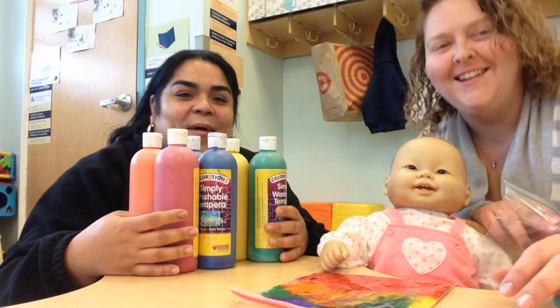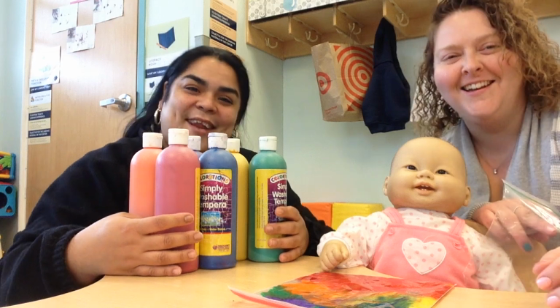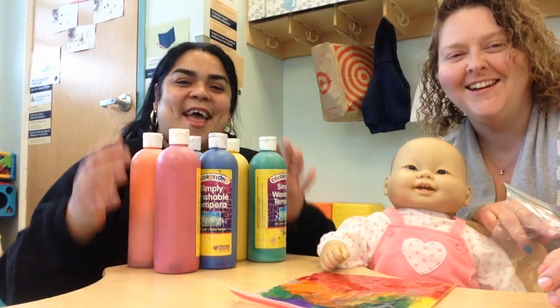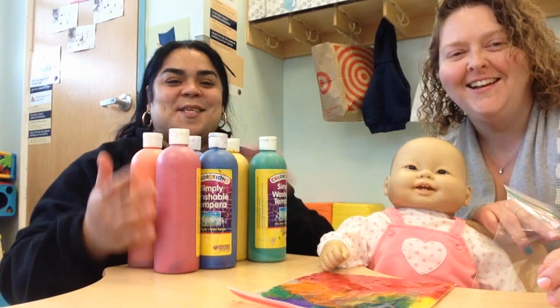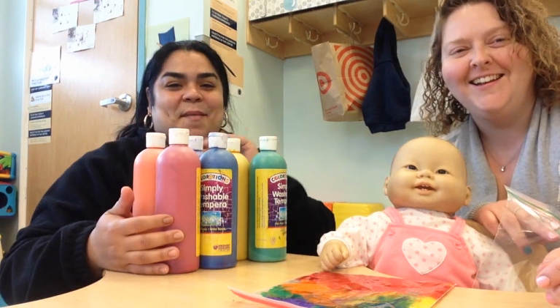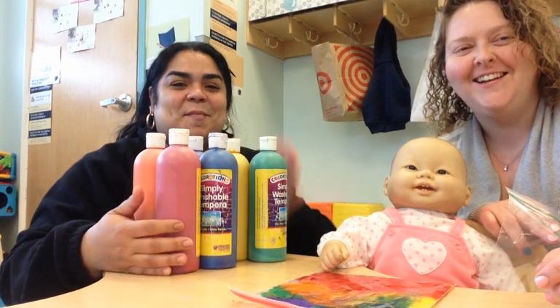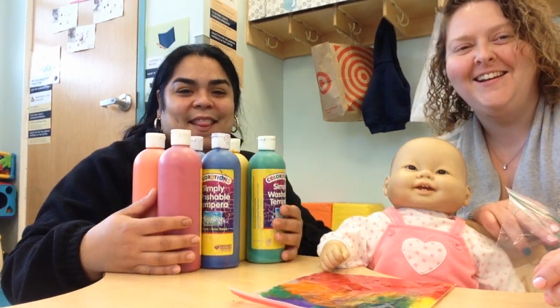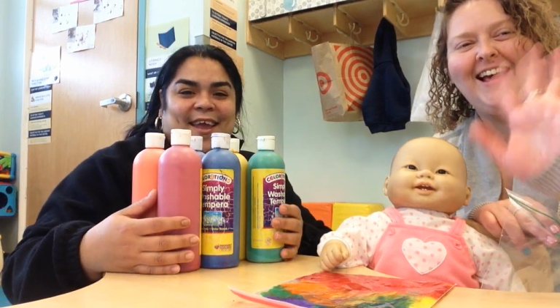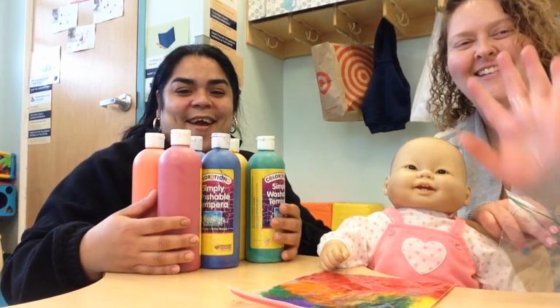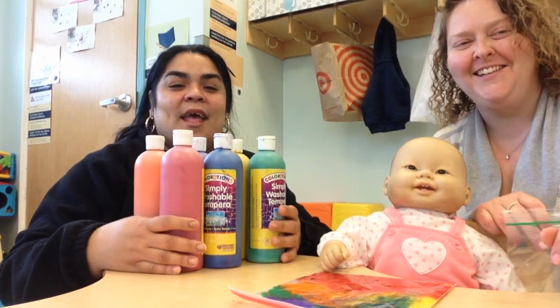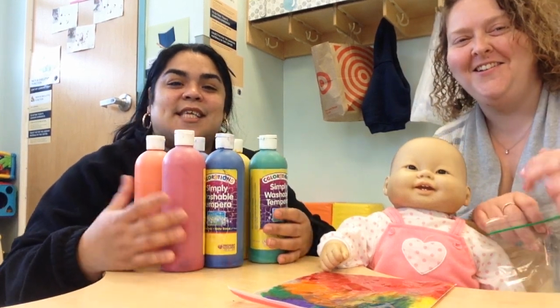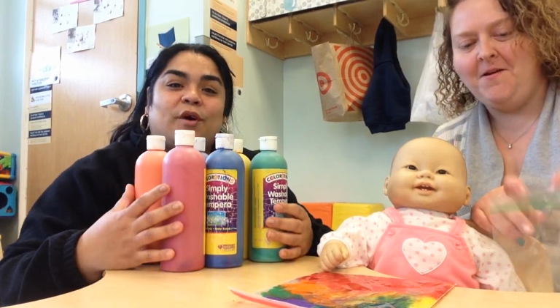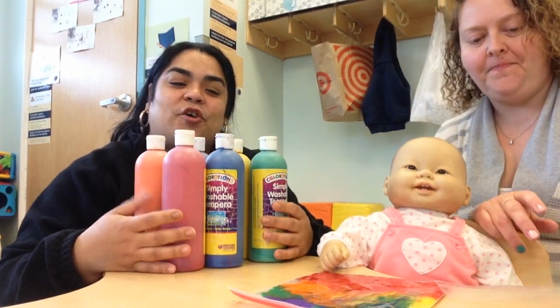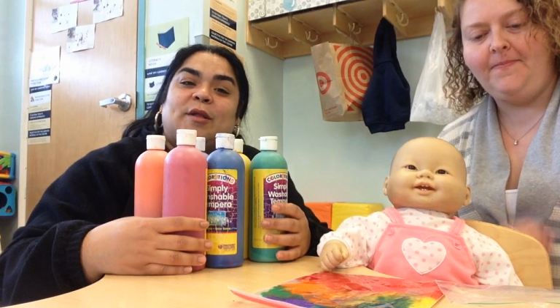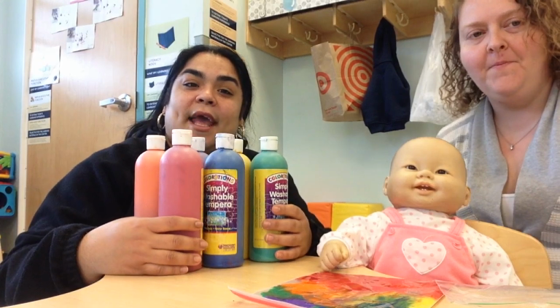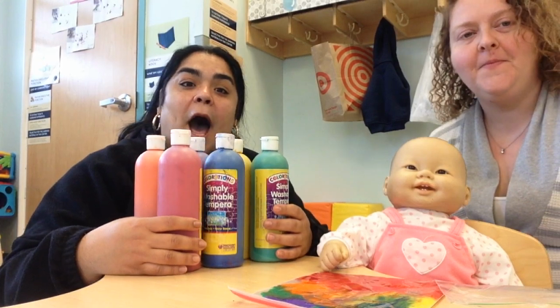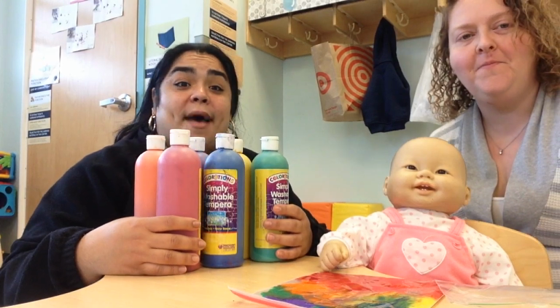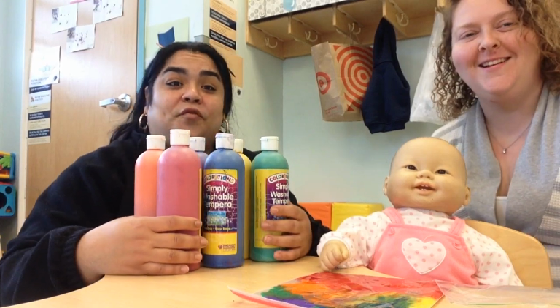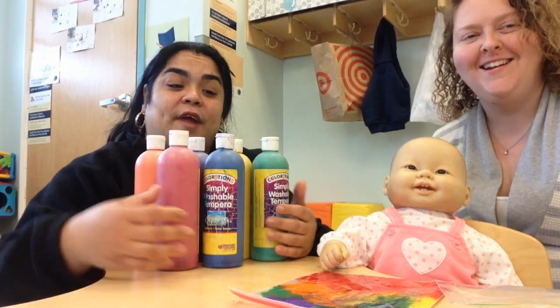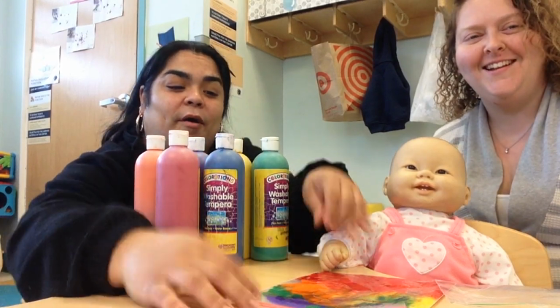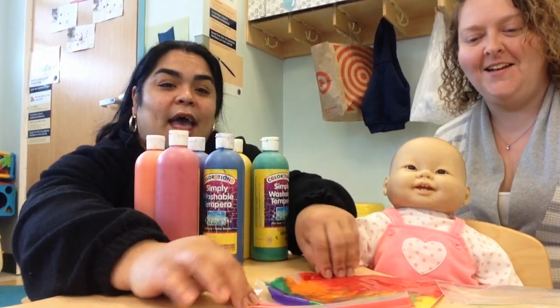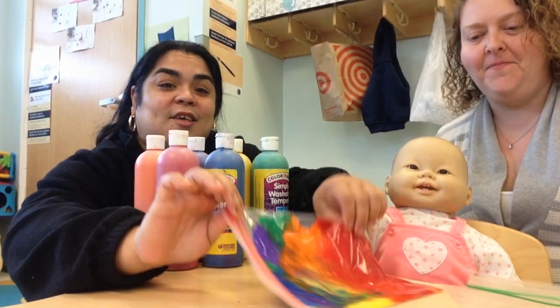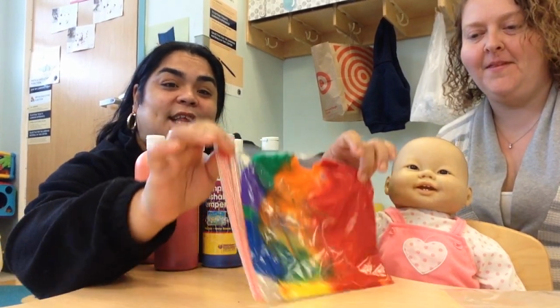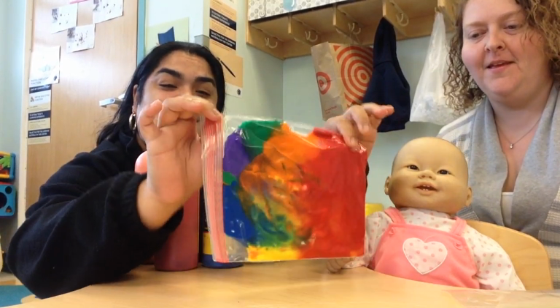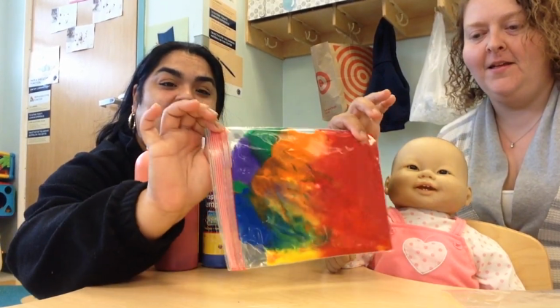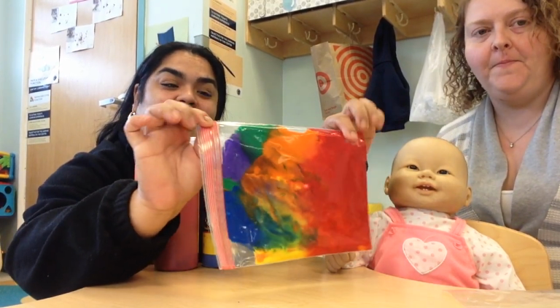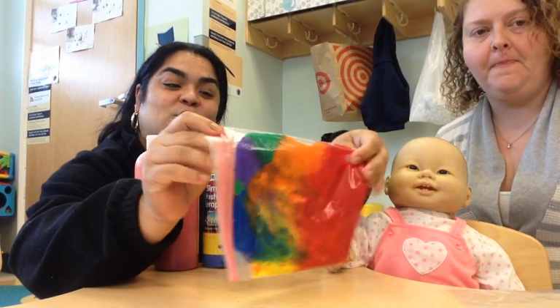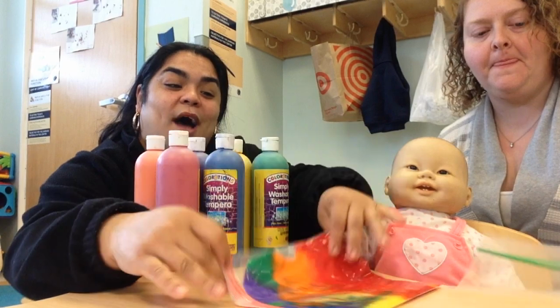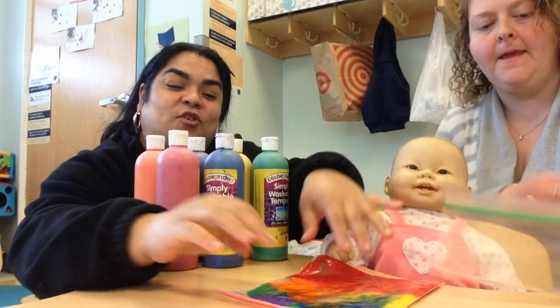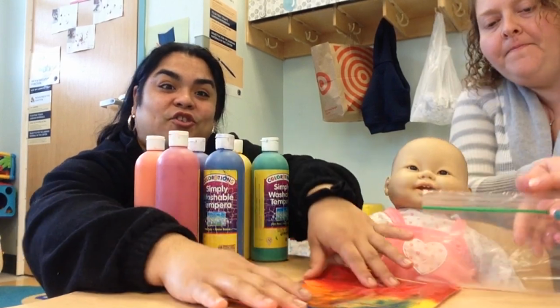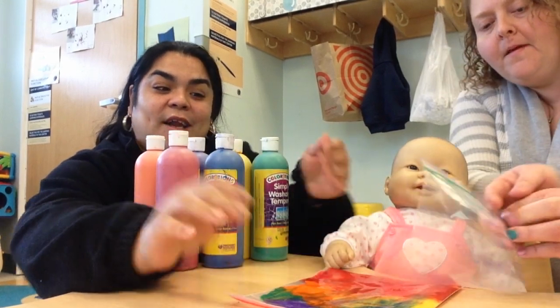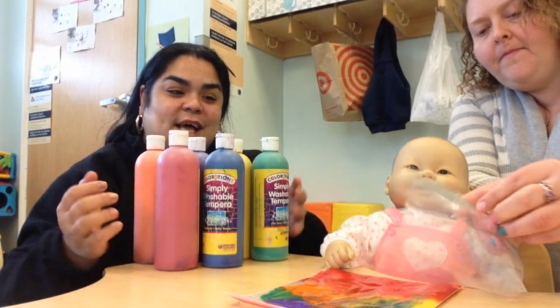Good morning friends, Ms. Amanda and Ms. Colleen here. Today we're going to show you how to make a mess-free rainbow. It looks like this in a ziplock bag, so watch so we can show you how to get it done.